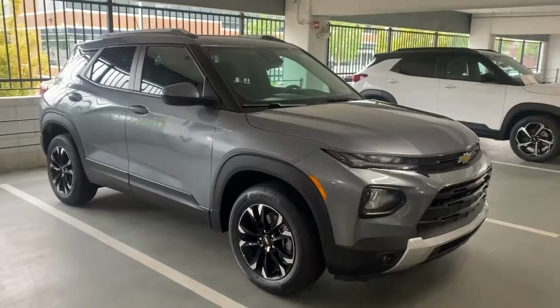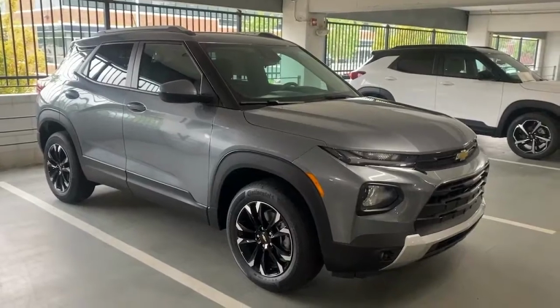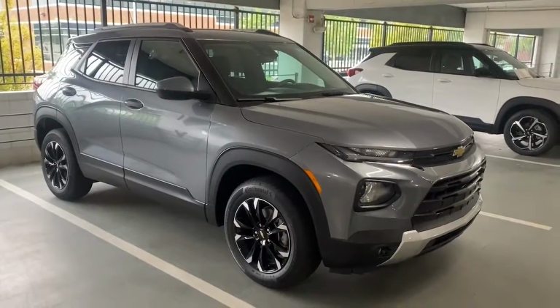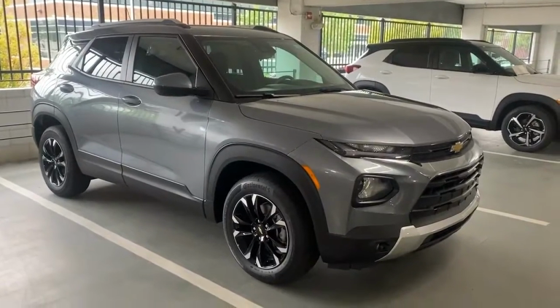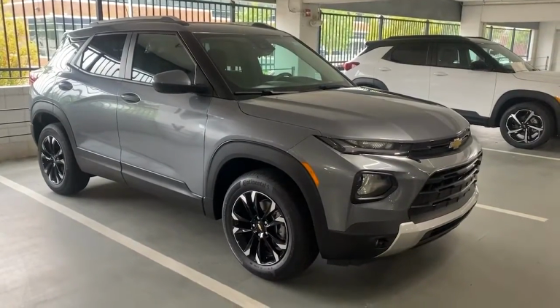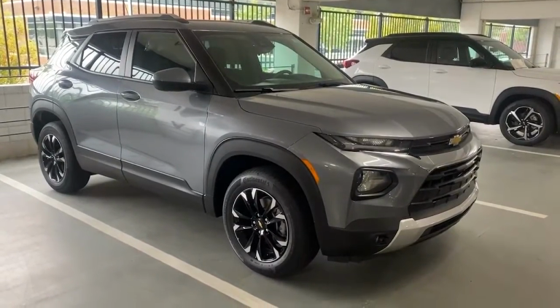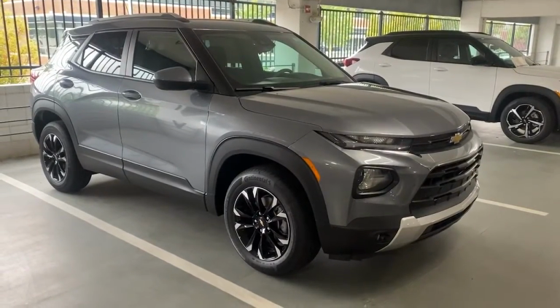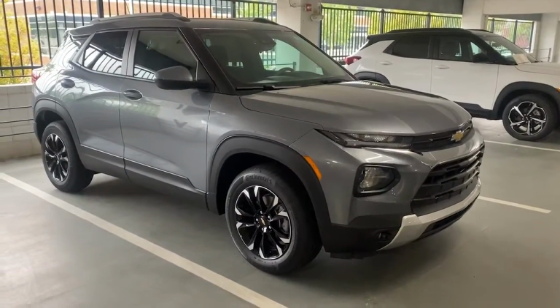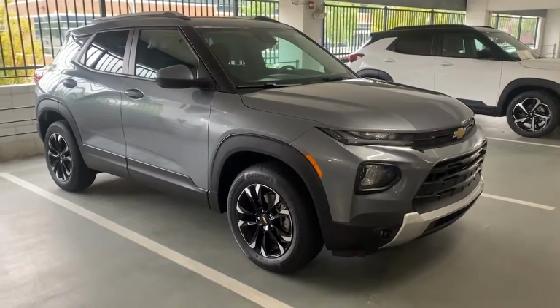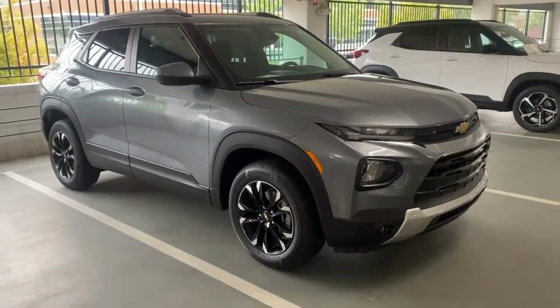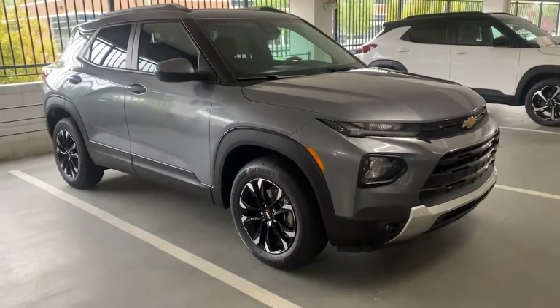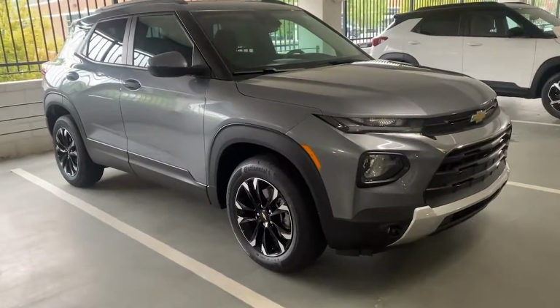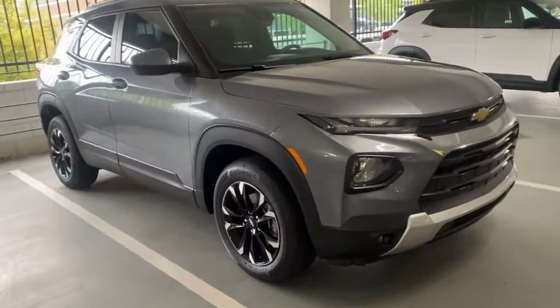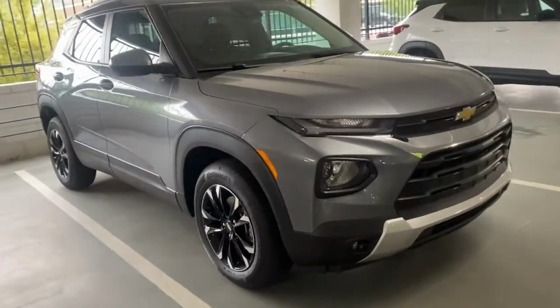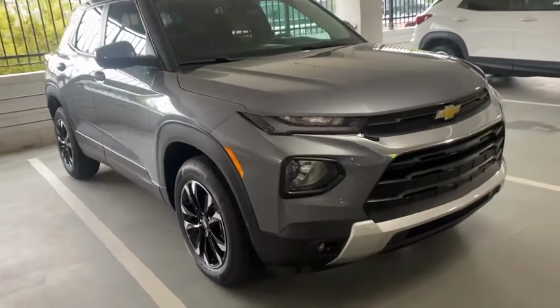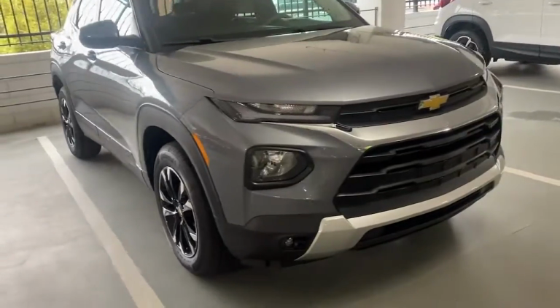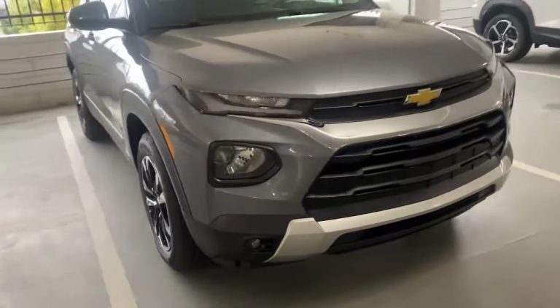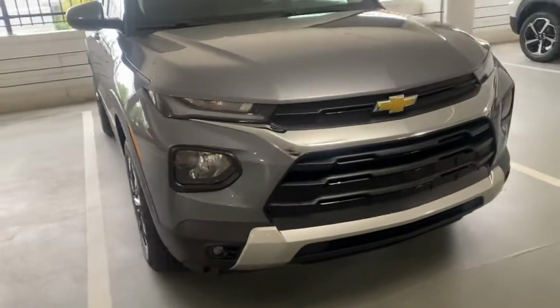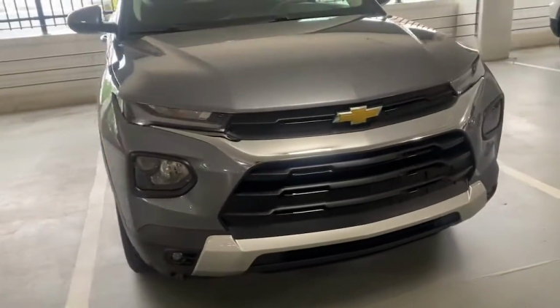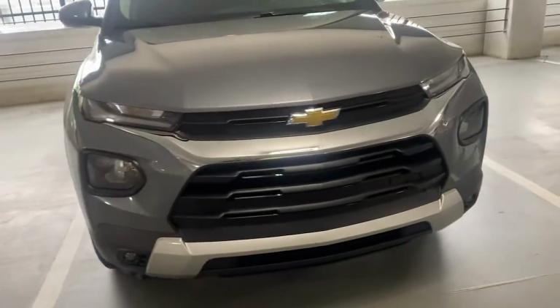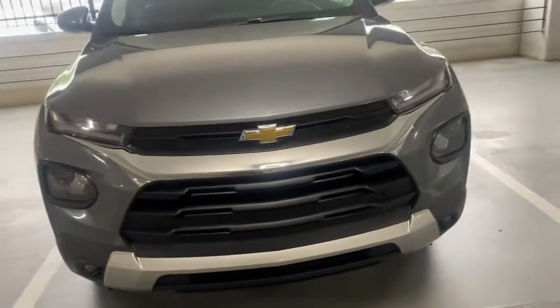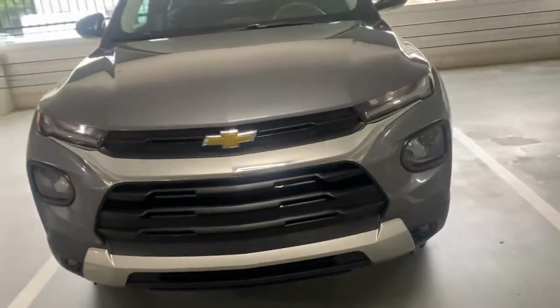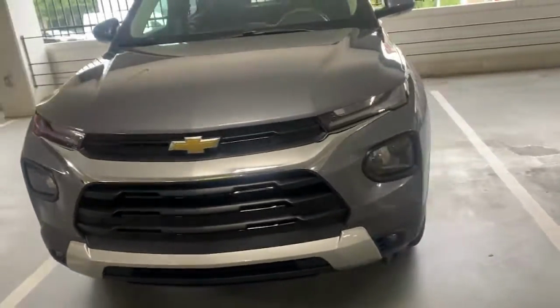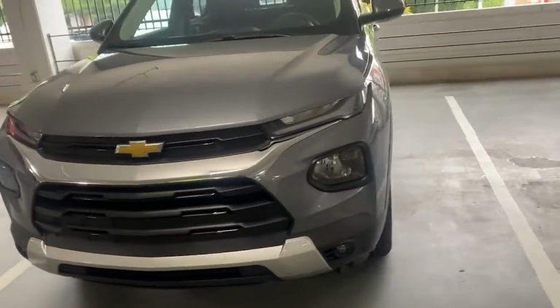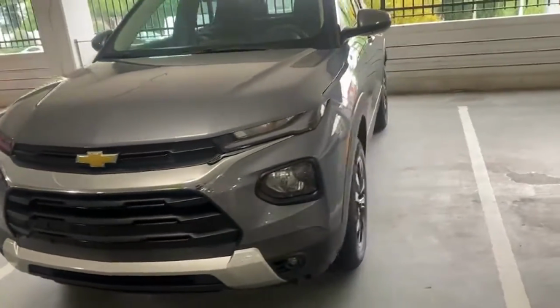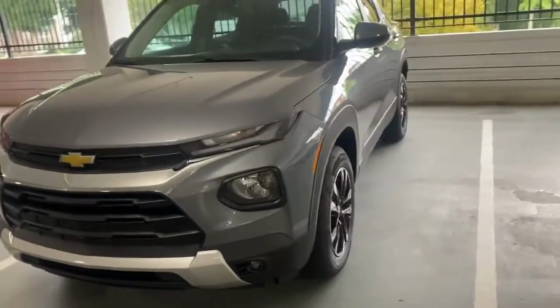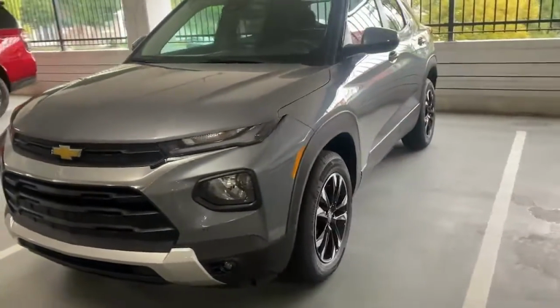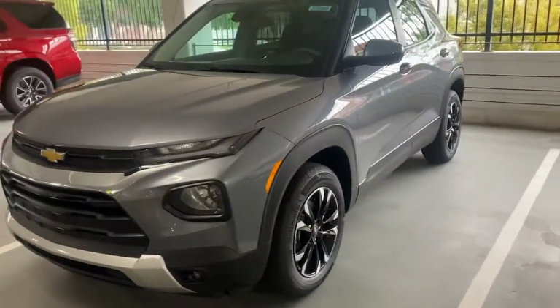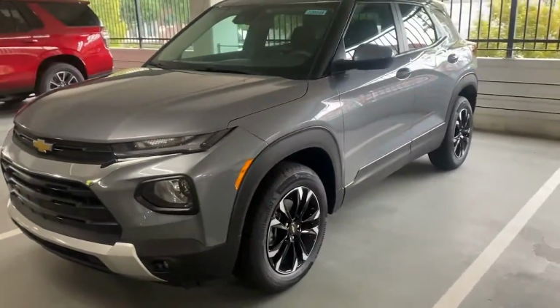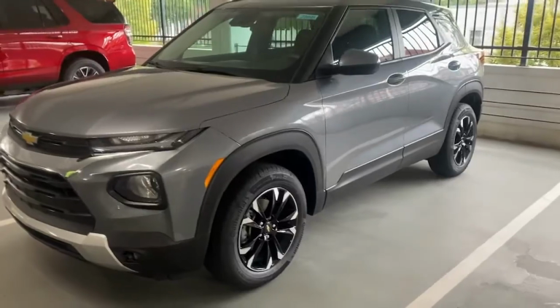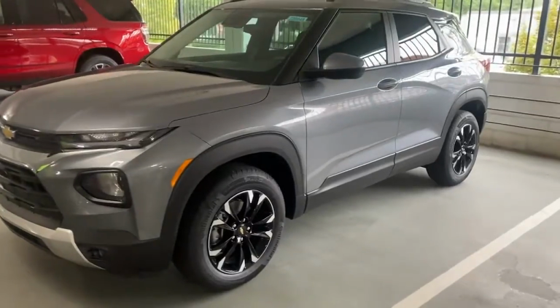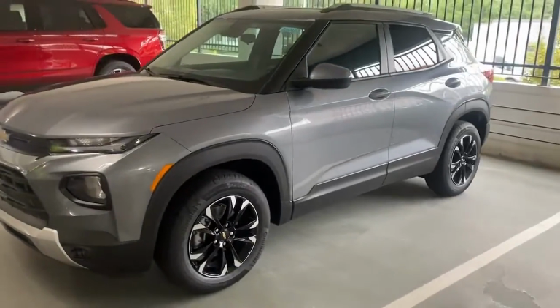Go home happy with the 2022 Chevrolet Trailblazer. This cleverly crafted Trailblazer delivers convenience, comfort, and style in a fresh, modern package.